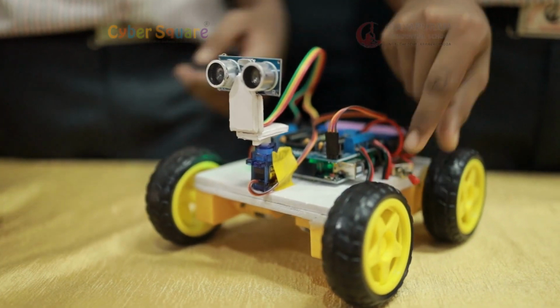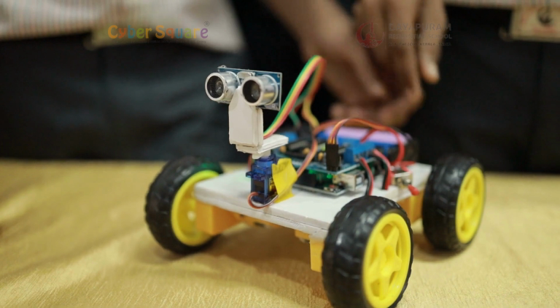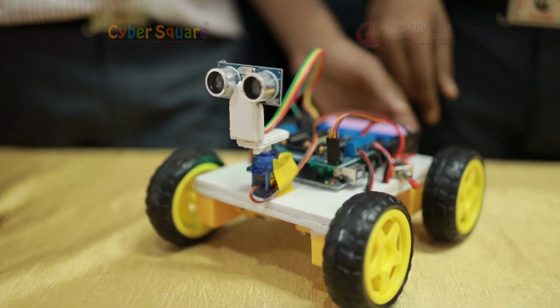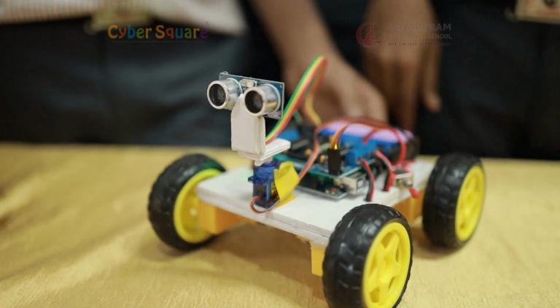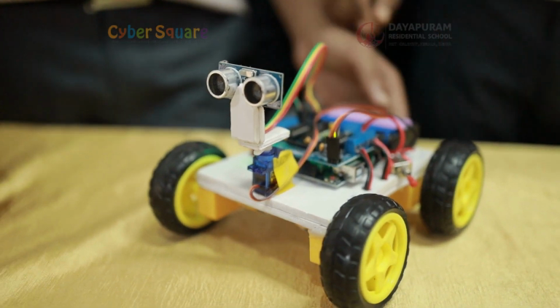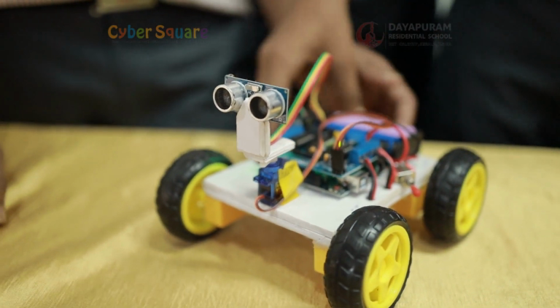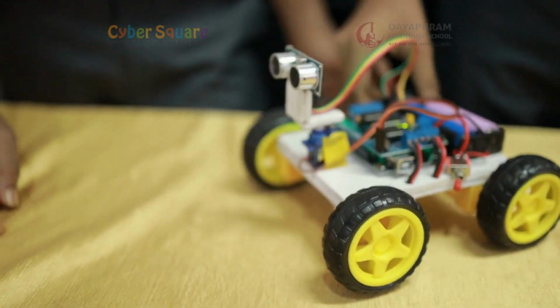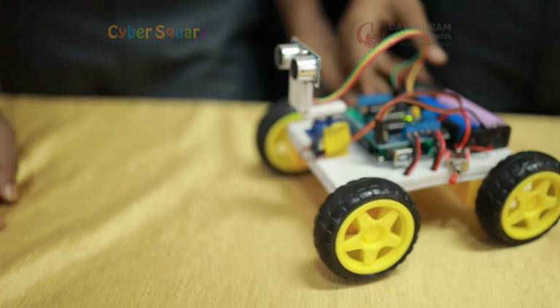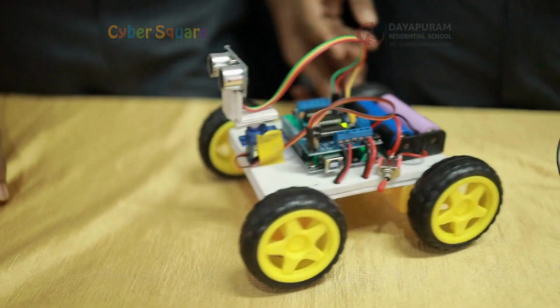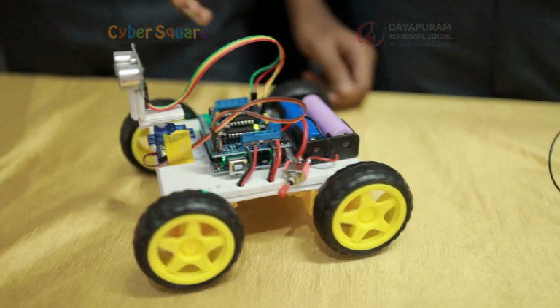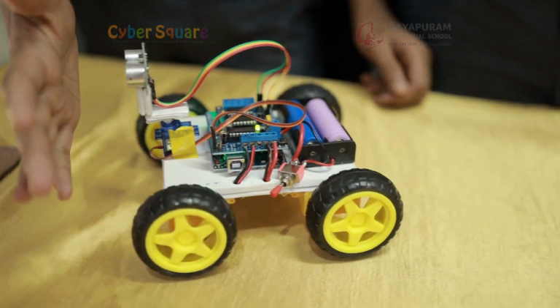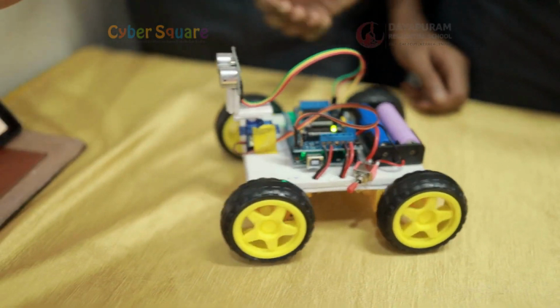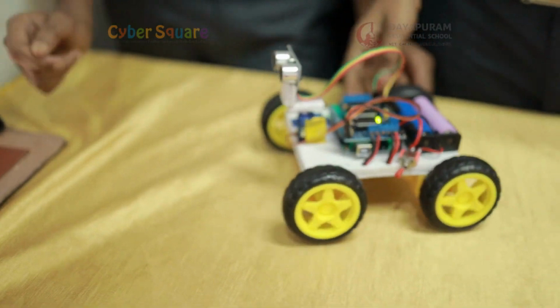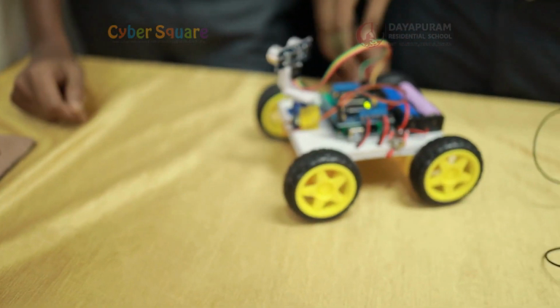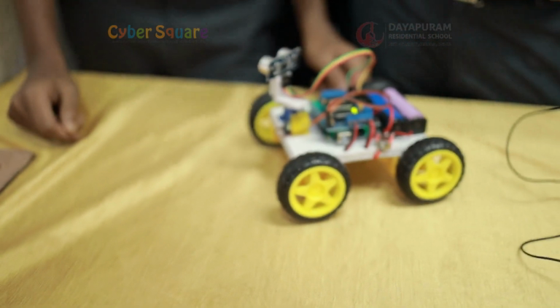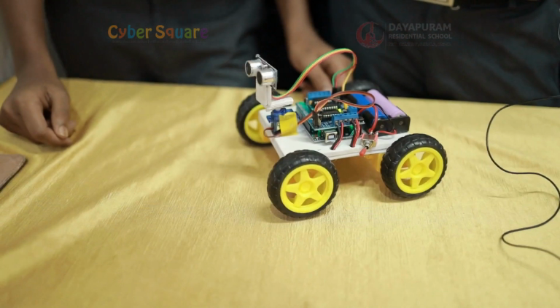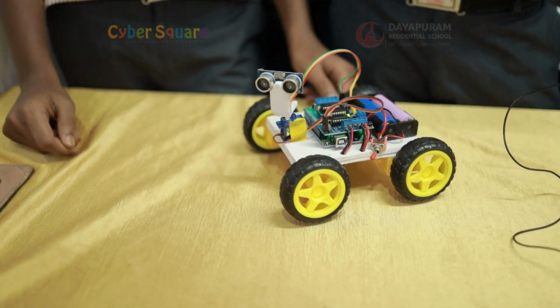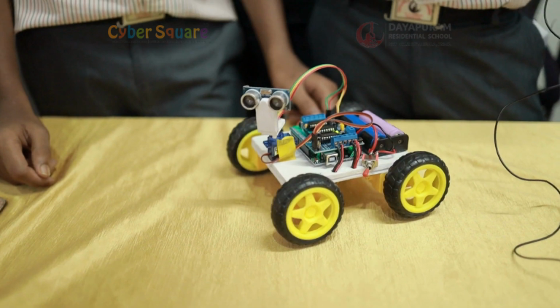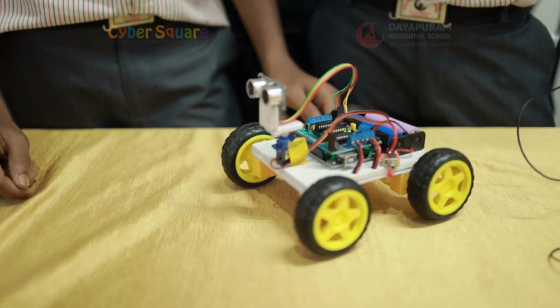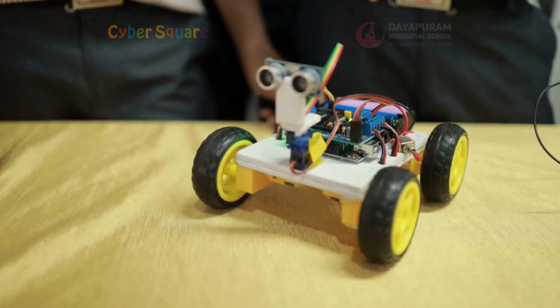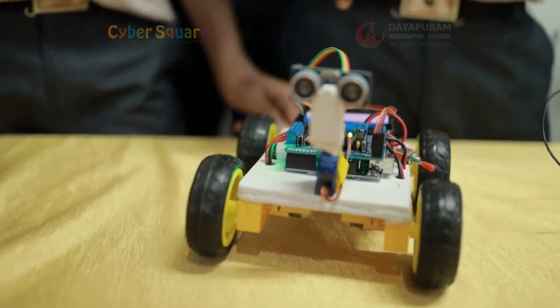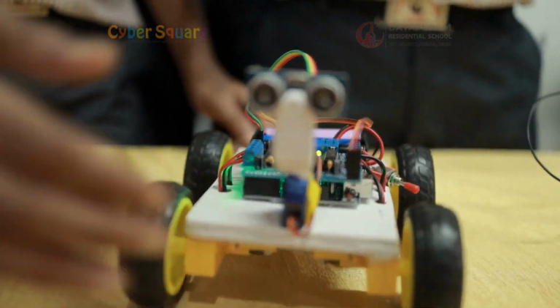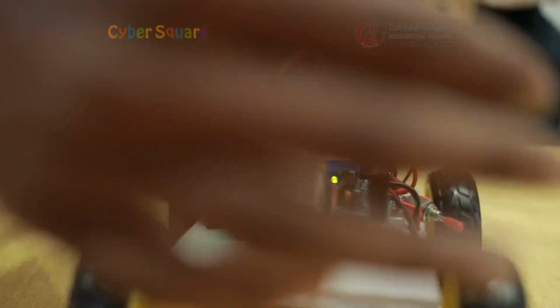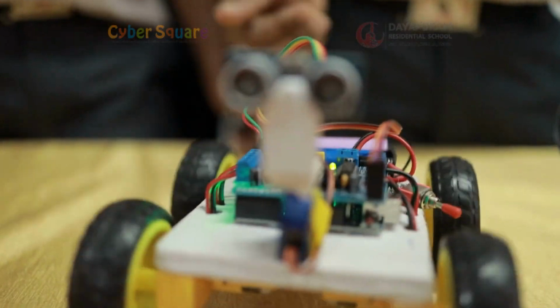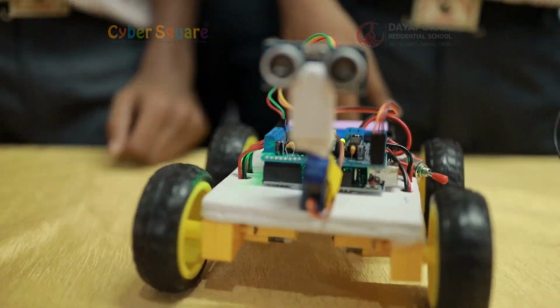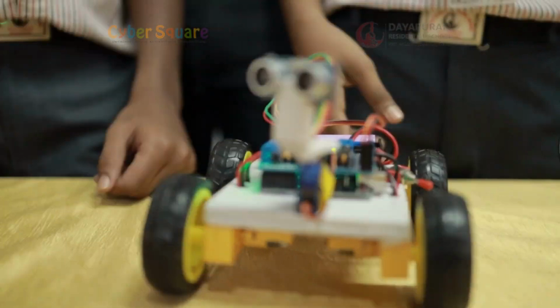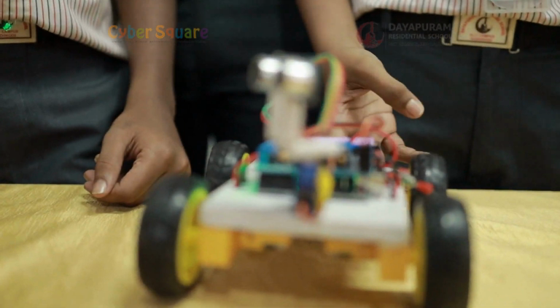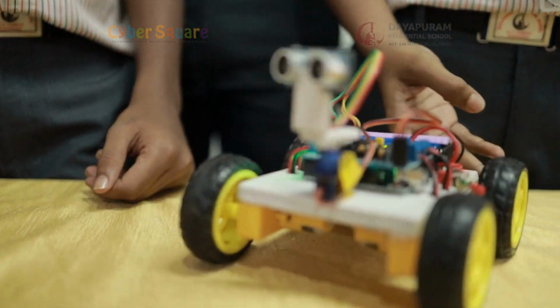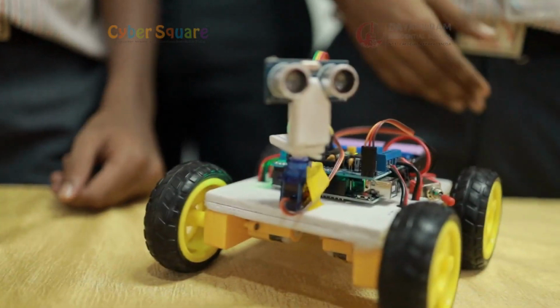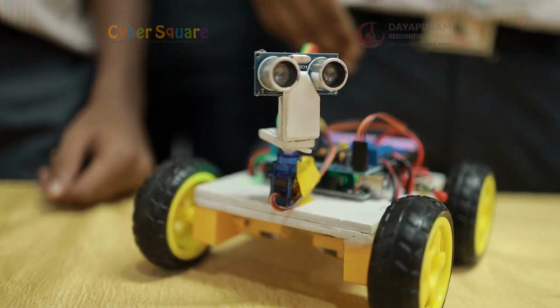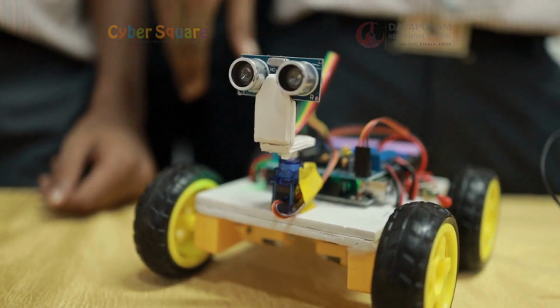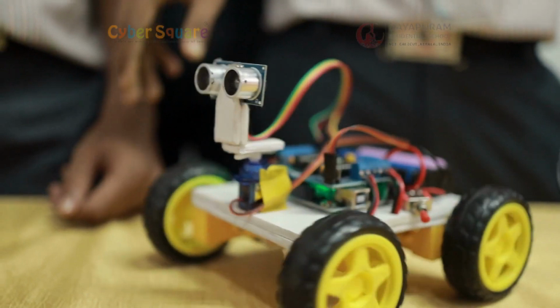The main components used in this project are: Arduino Uno, servo motor, gear motor, batteries, and a motor driver shield.